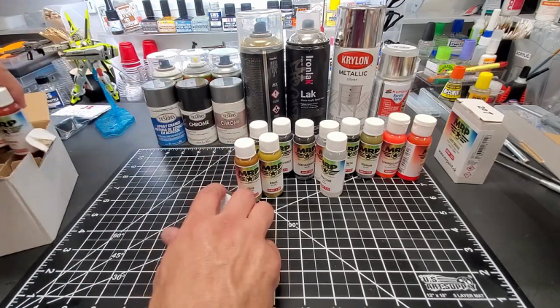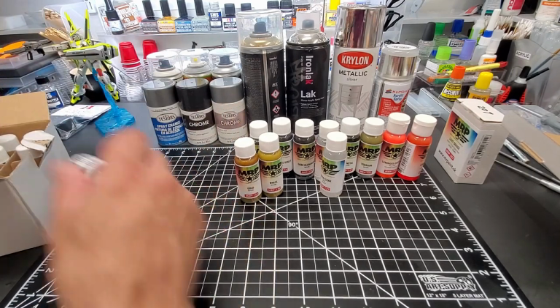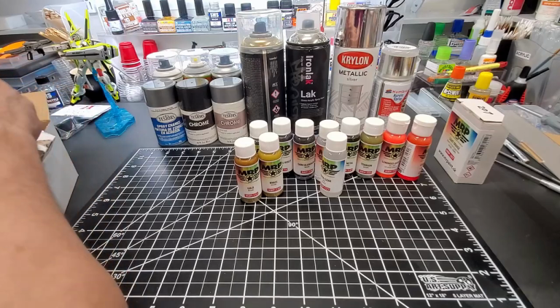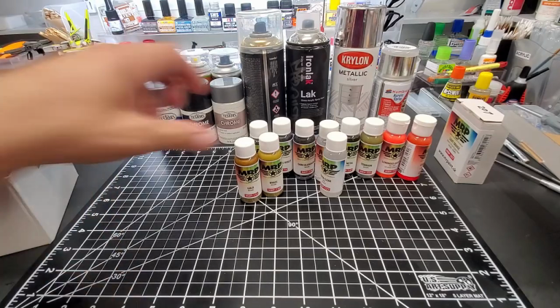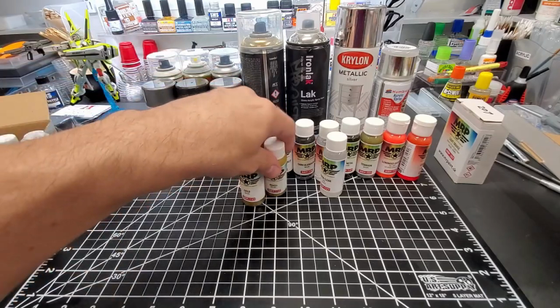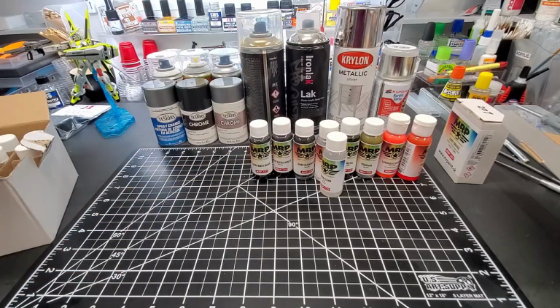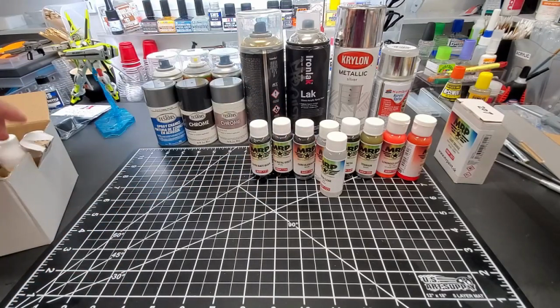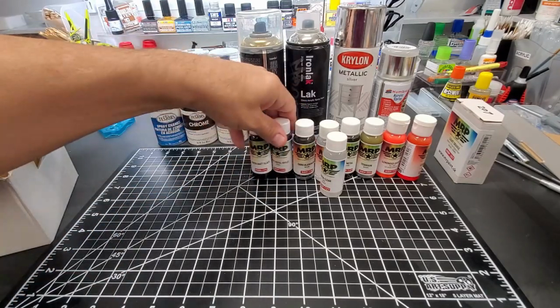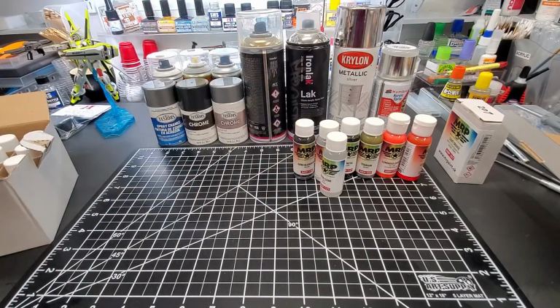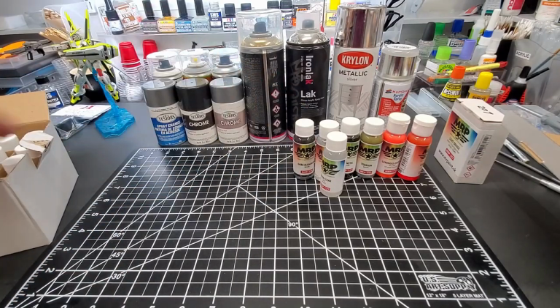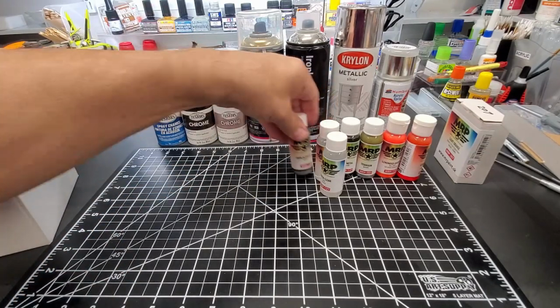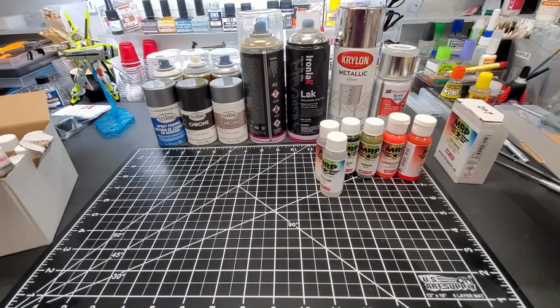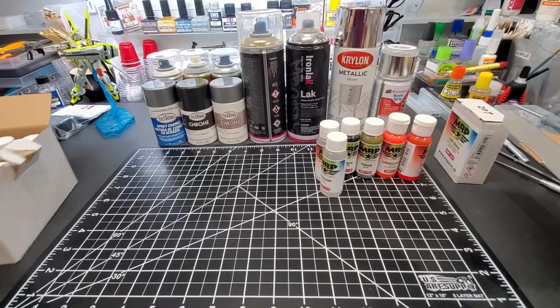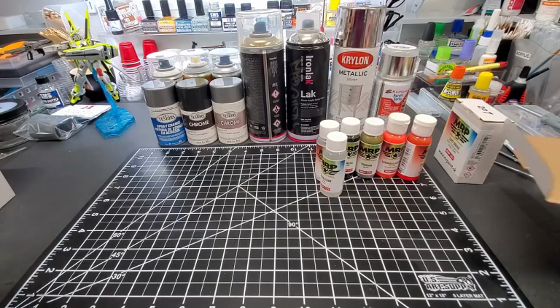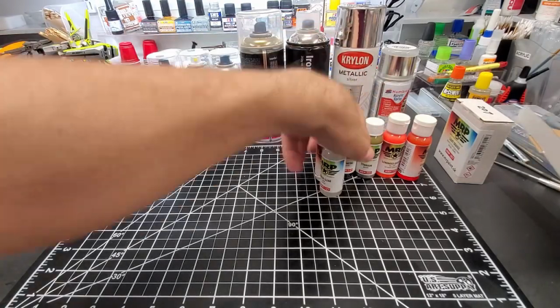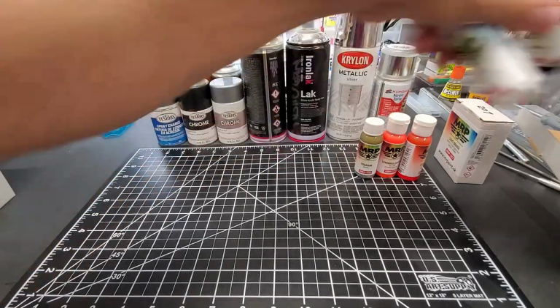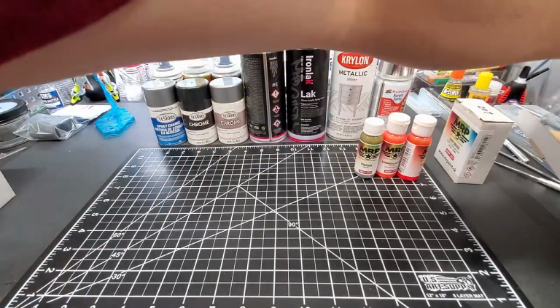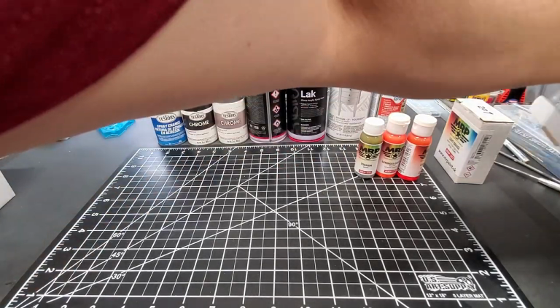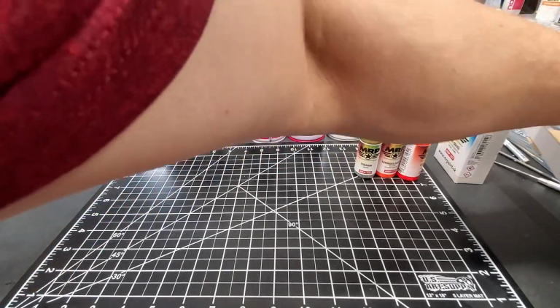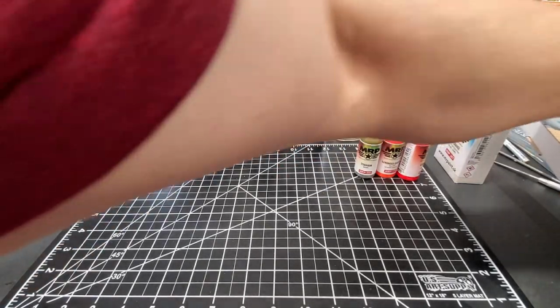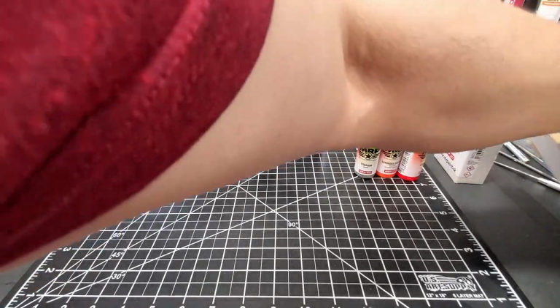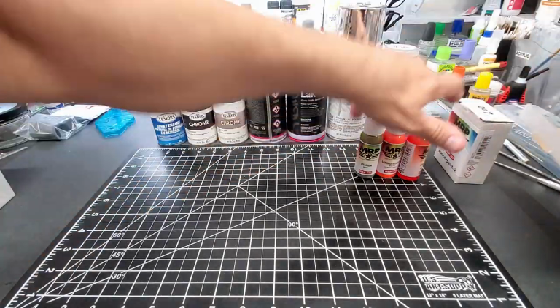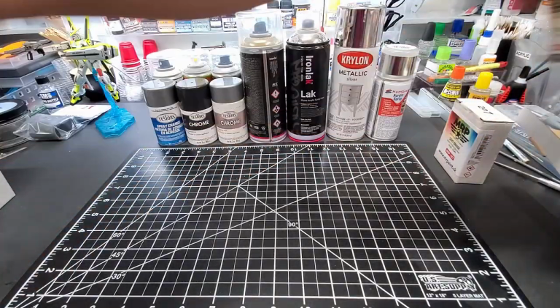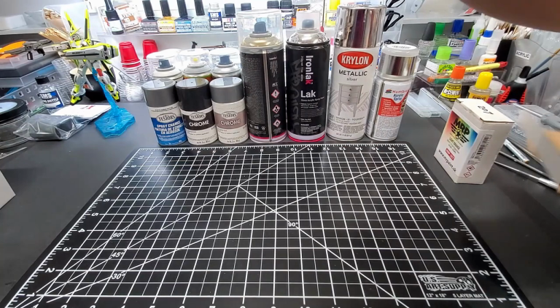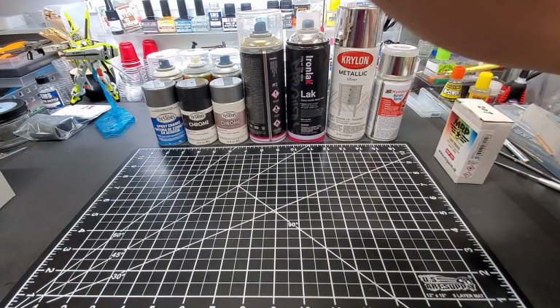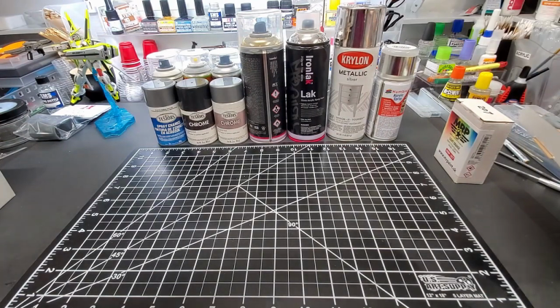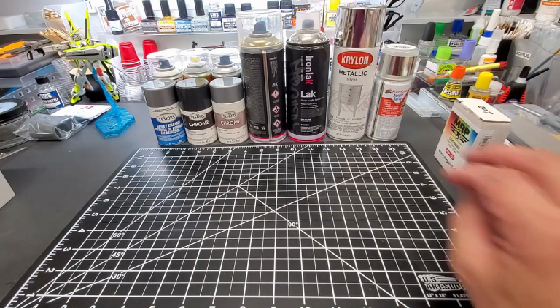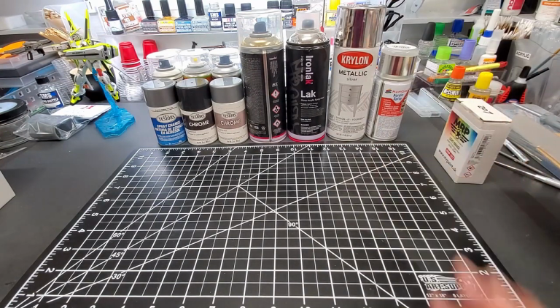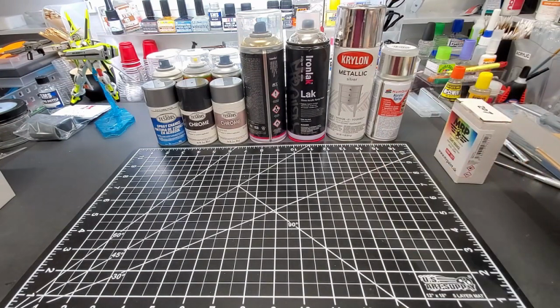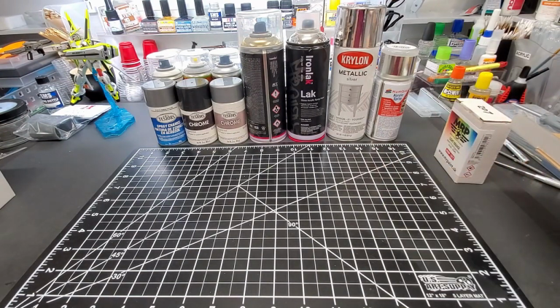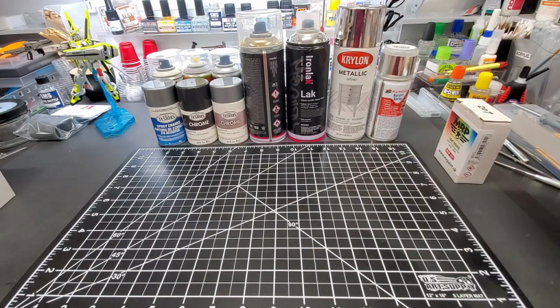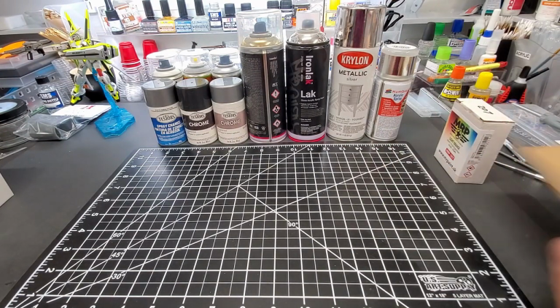It took a while to get the regular stuff, but when I found out they had all these metallic colors I tried to get them. Took a while — a place in New England has them, where I happen to live, and it took a while to get them even from him. He had them in stock but was overwhelmed with orders, you know, as the industry is kicking up because a lot of people are stuck at home.